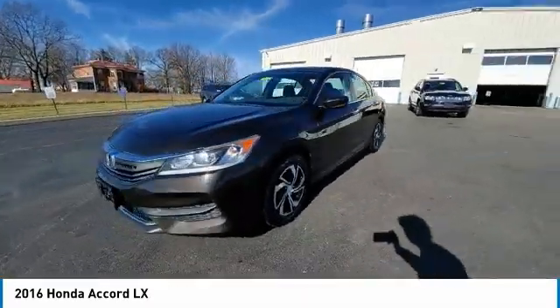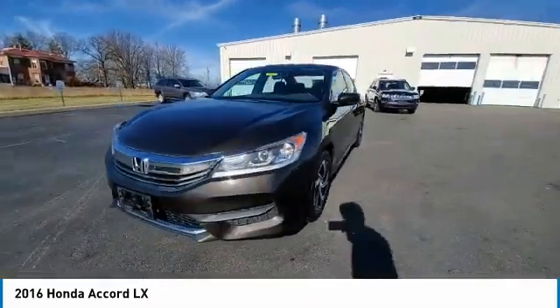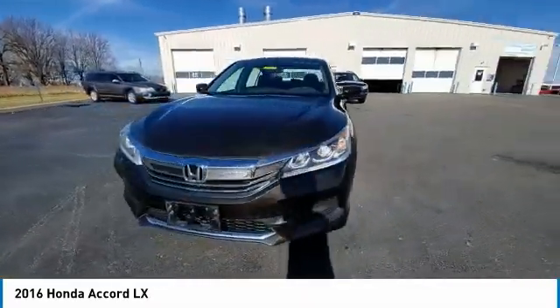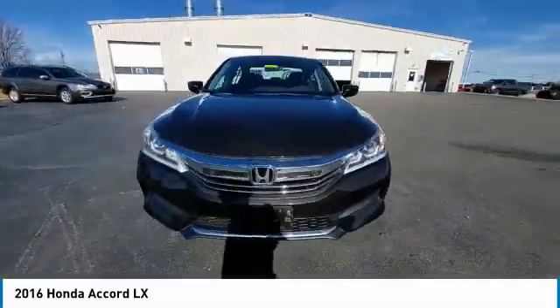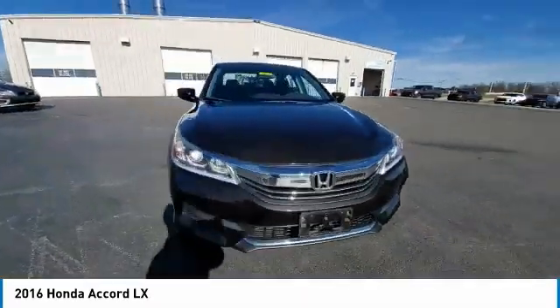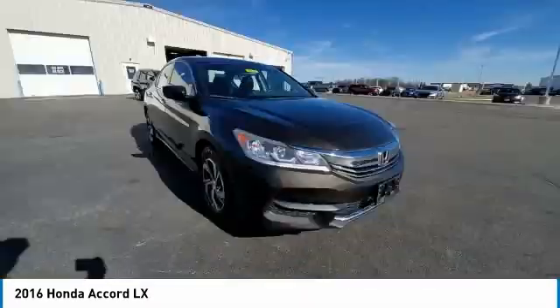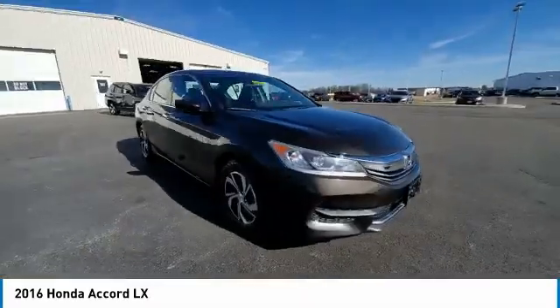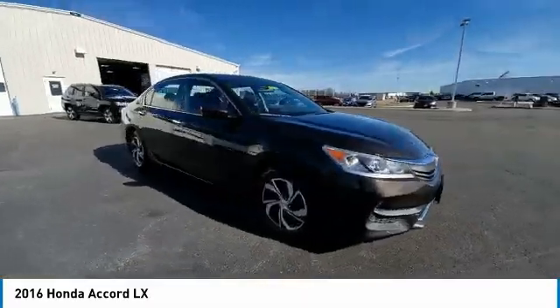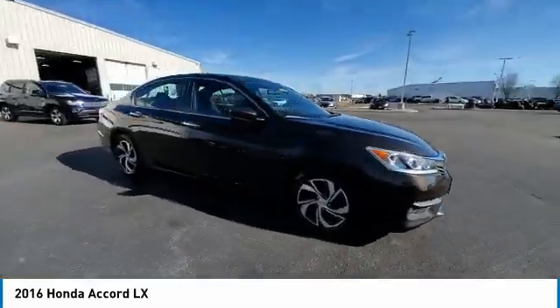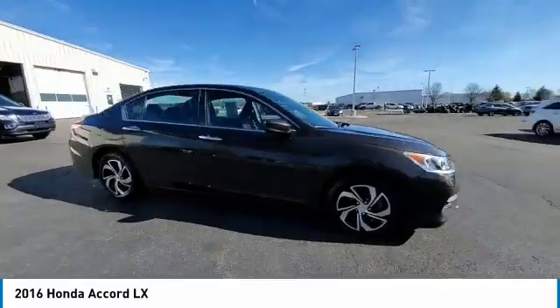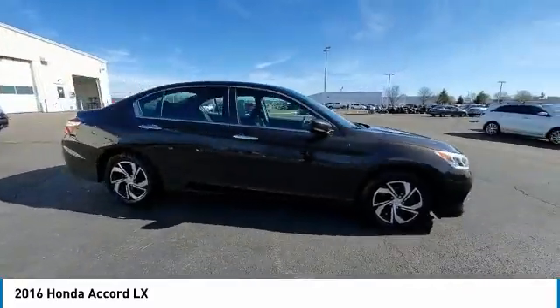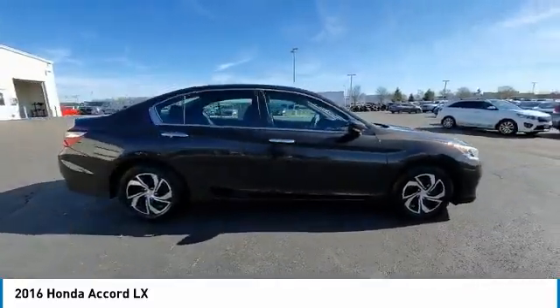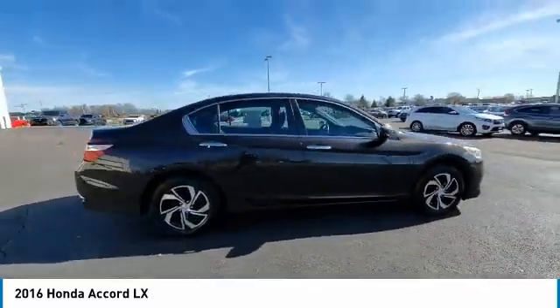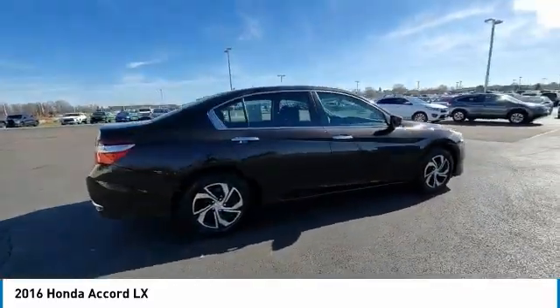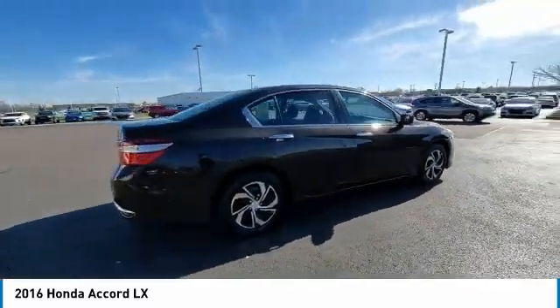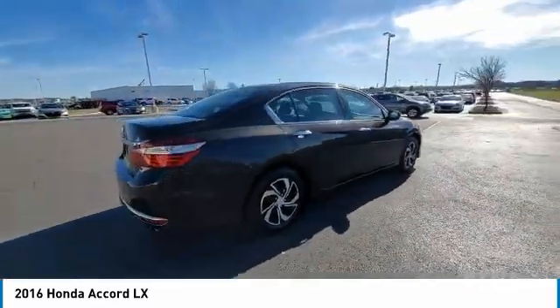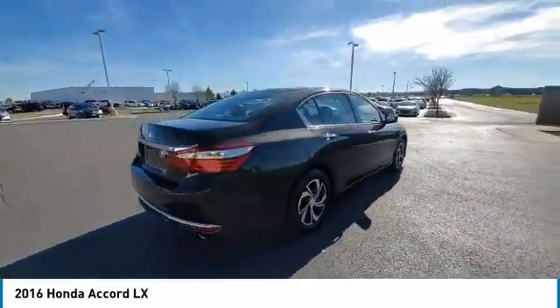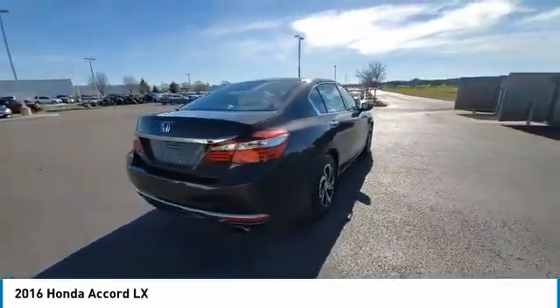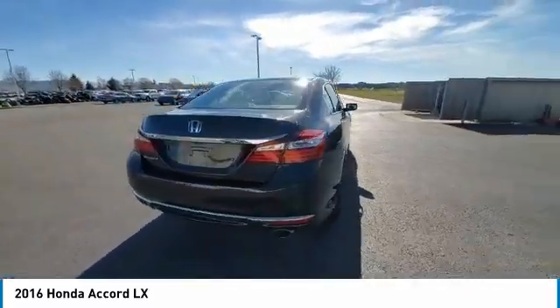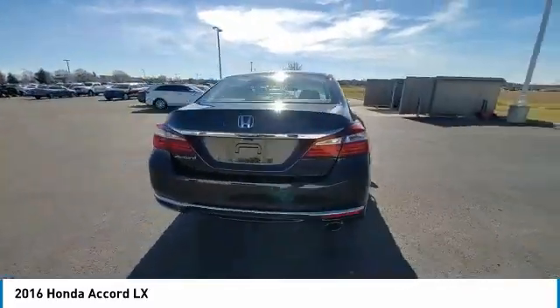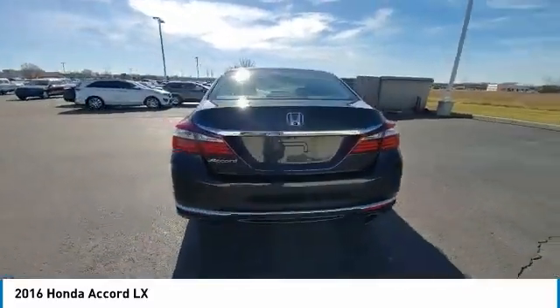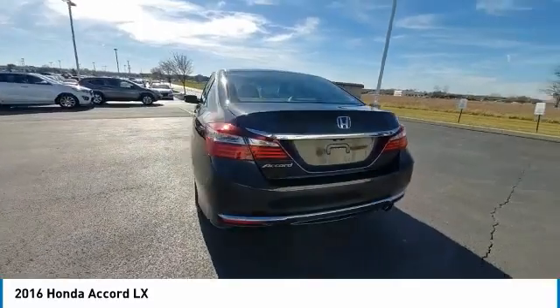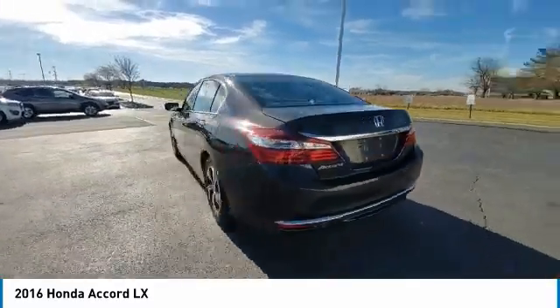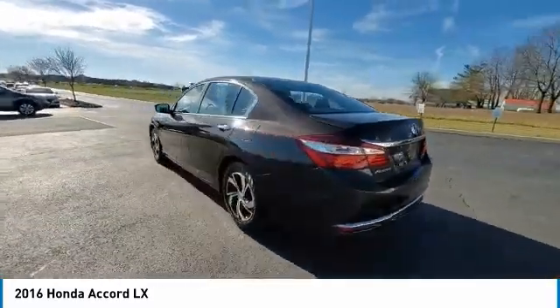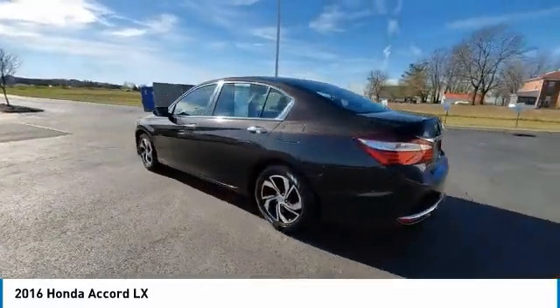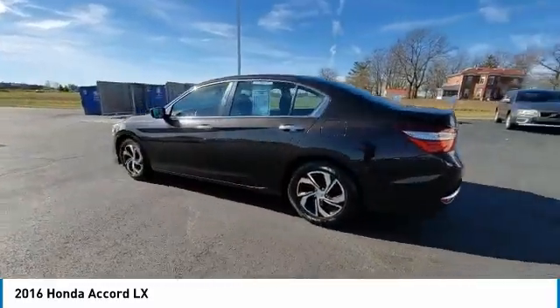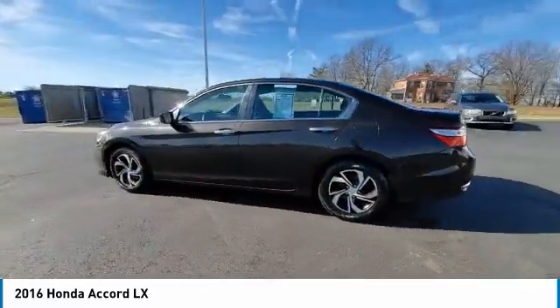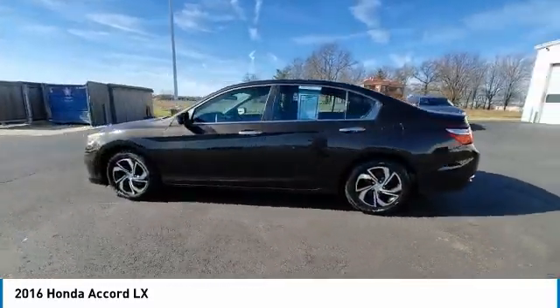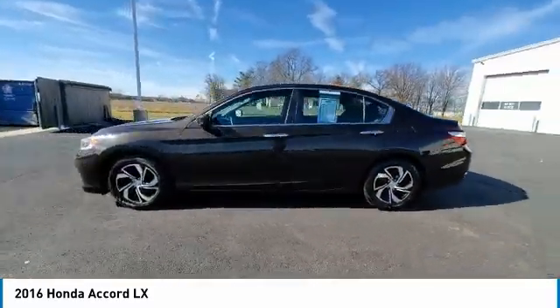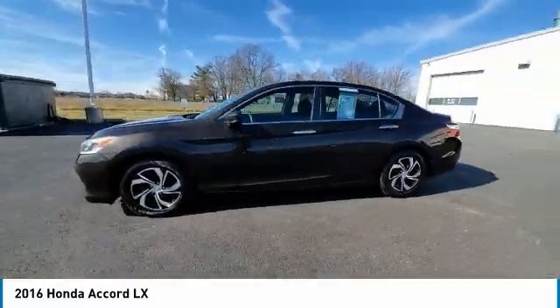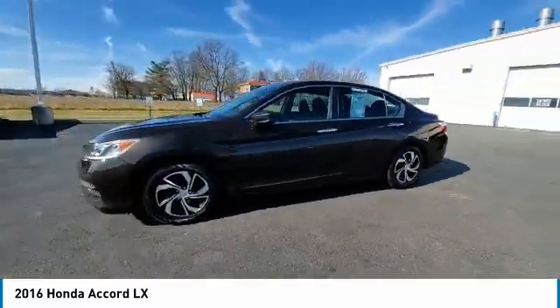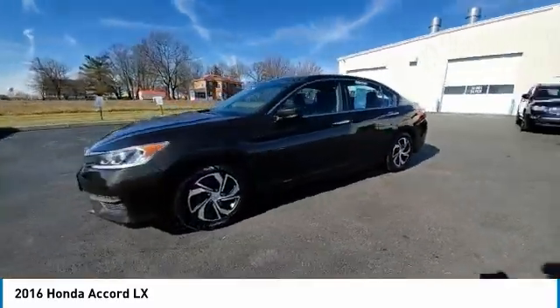This vehicle has less than 75,000 miles. Here are some of this vehicle's great options: electronic stability control, brake assist, traction control, remote keyless entry, four-wheel disc brakes, speed control.